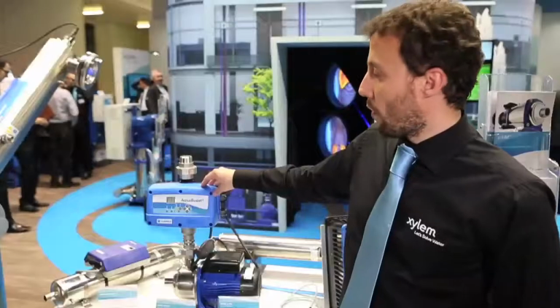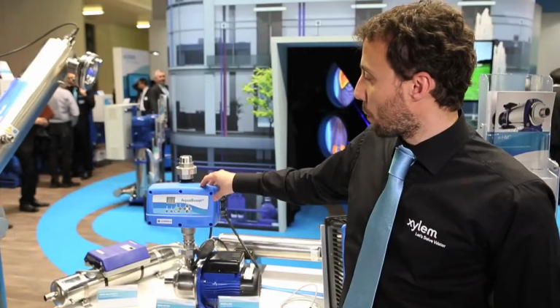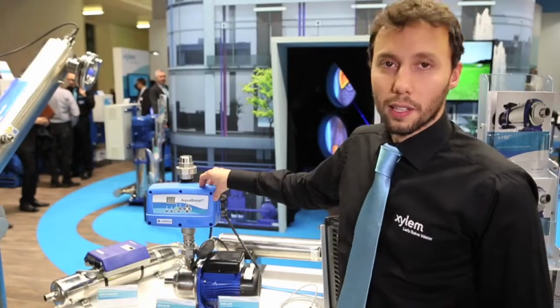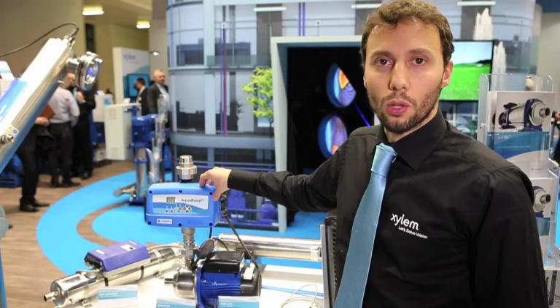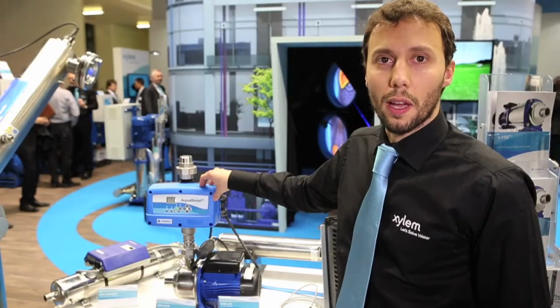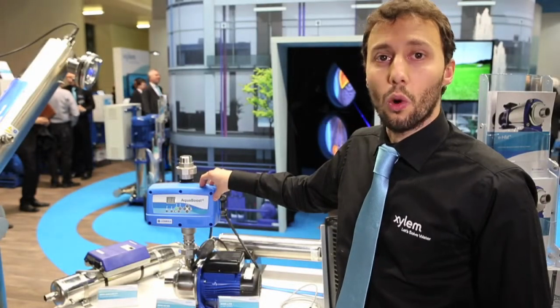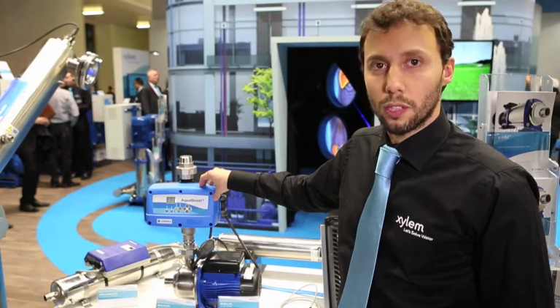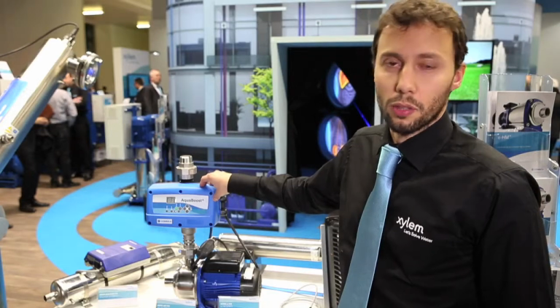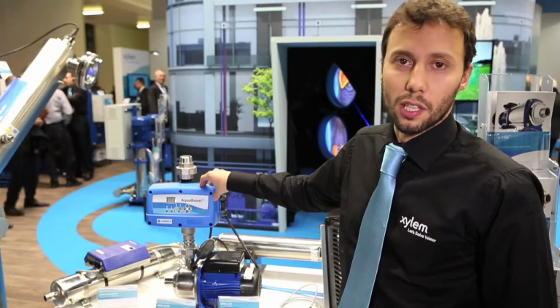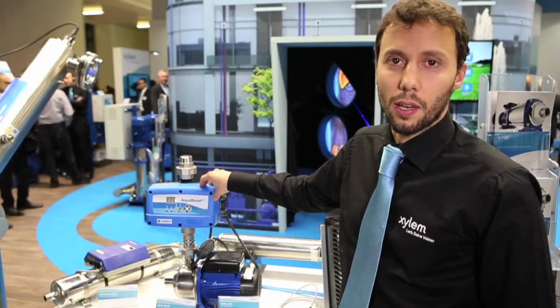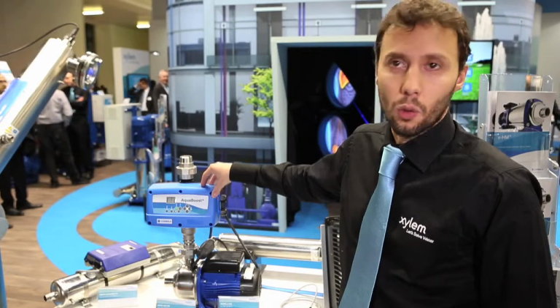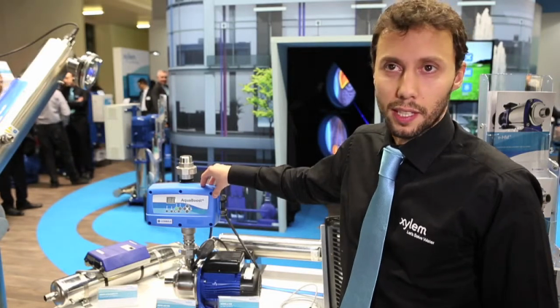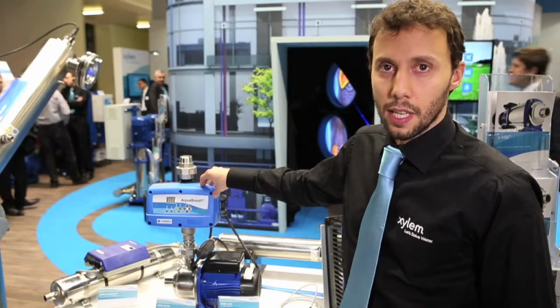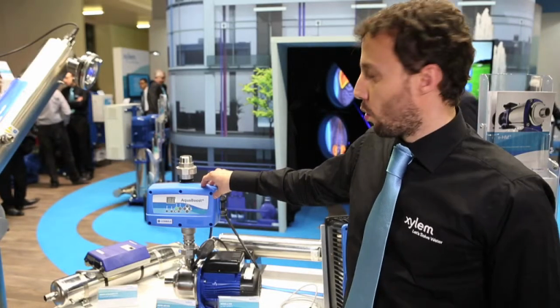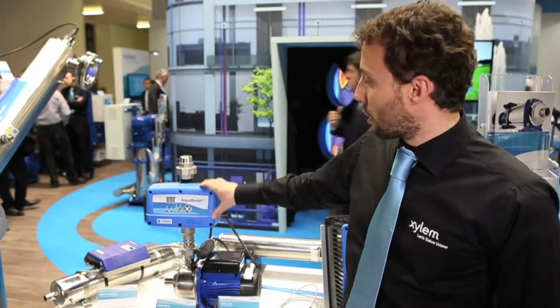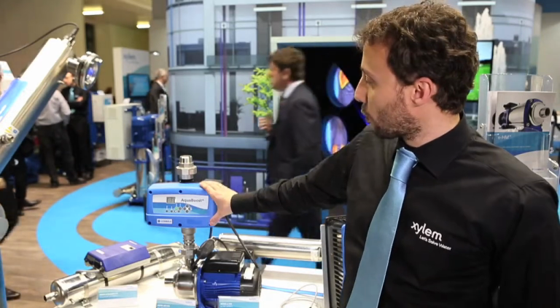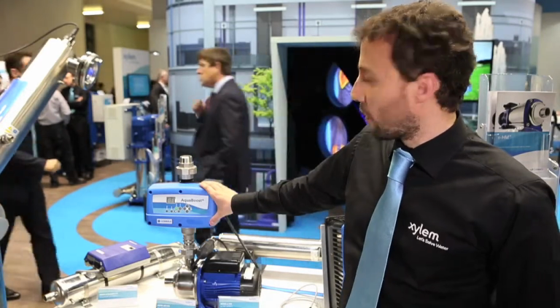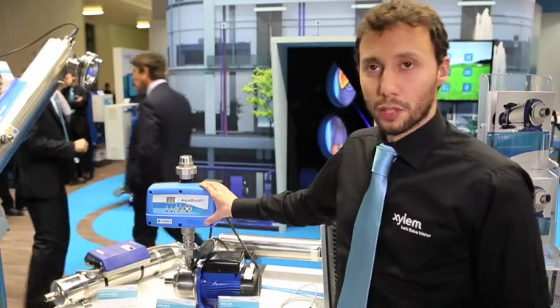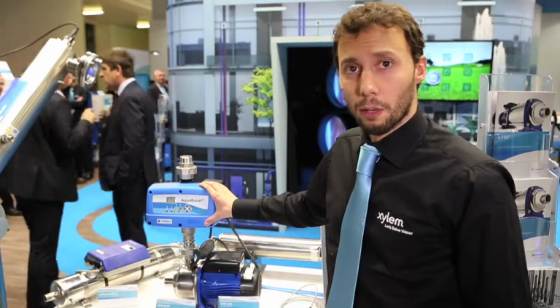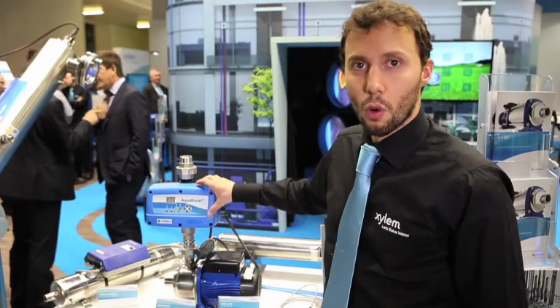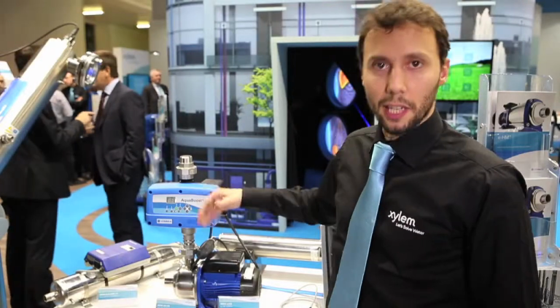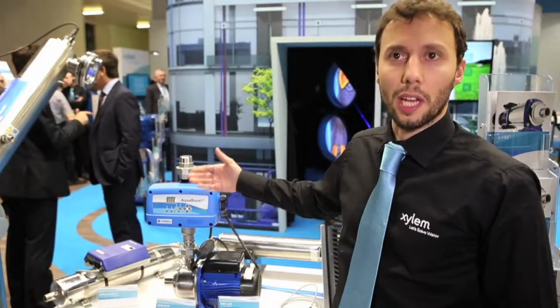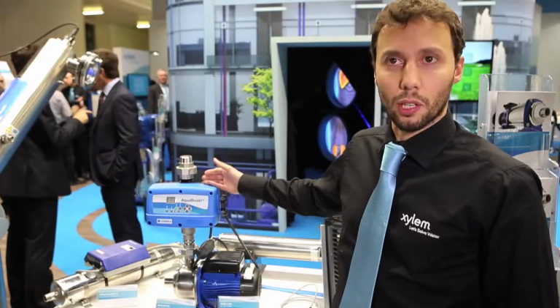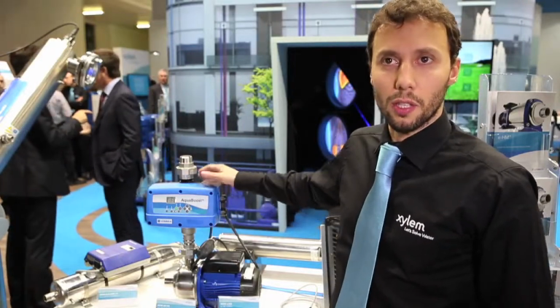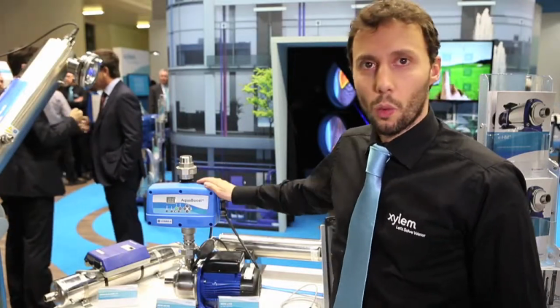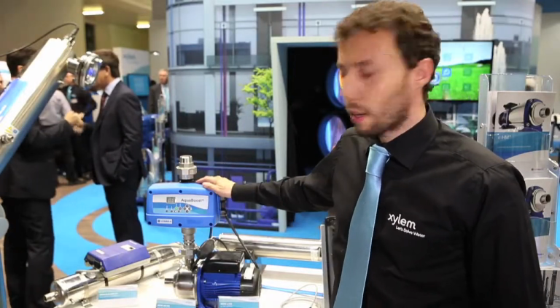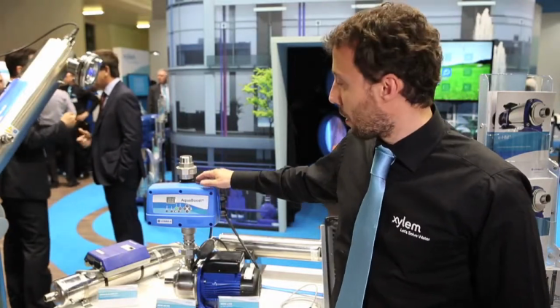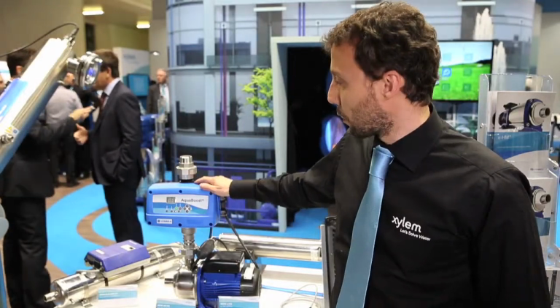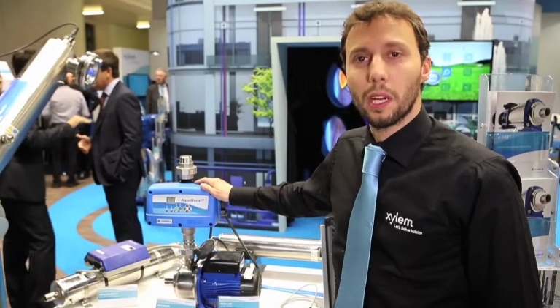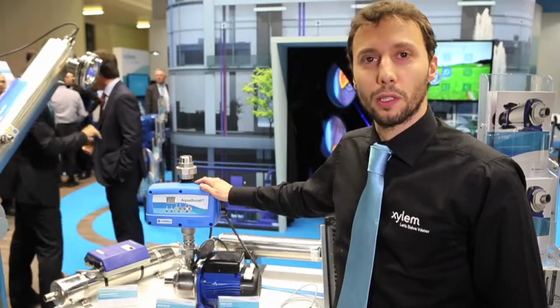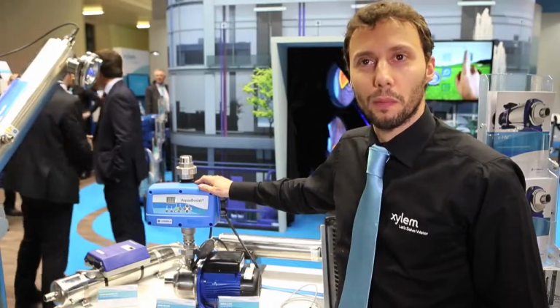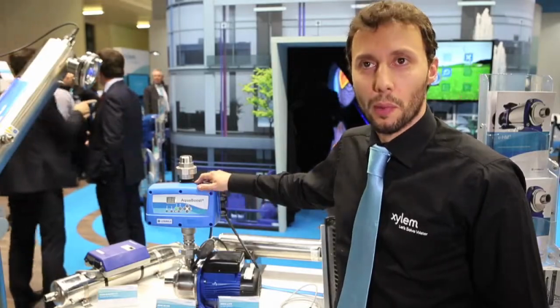We also have a wall-mounted version that is air-cooled. This product will be available after summer — we are presenting it here at Mostra Convenio, but it will be available sometime from now.